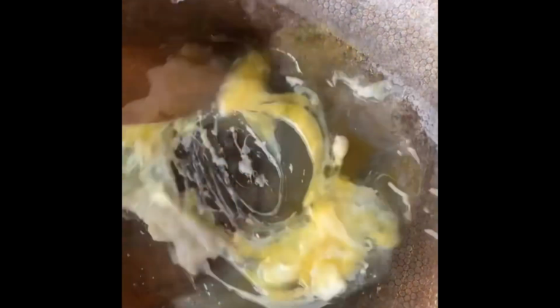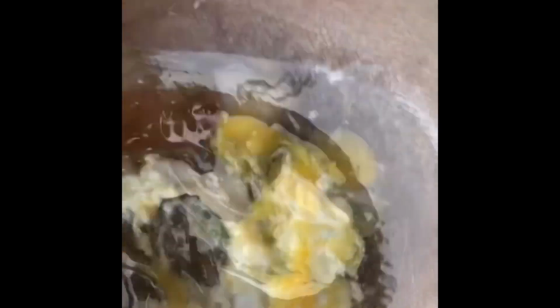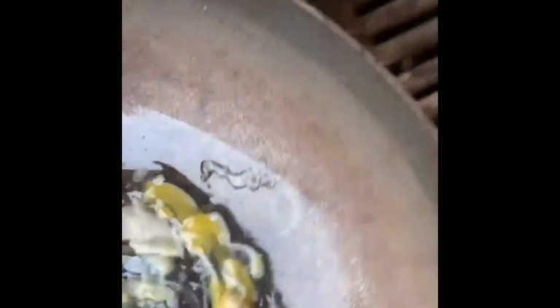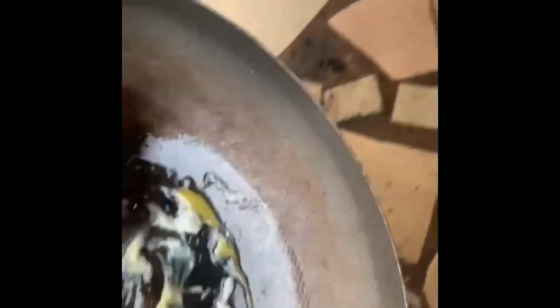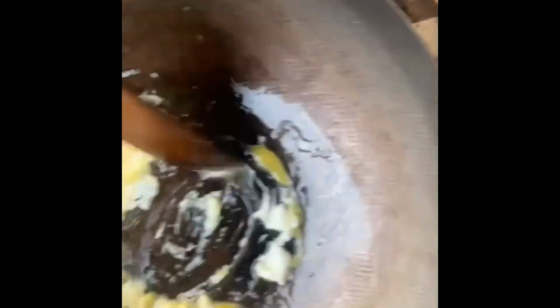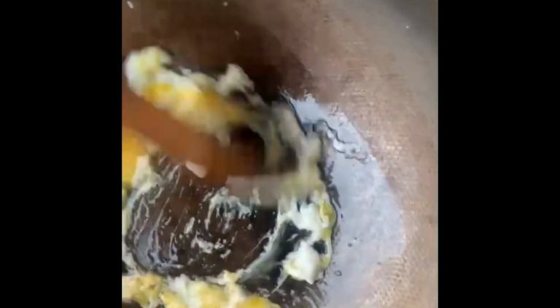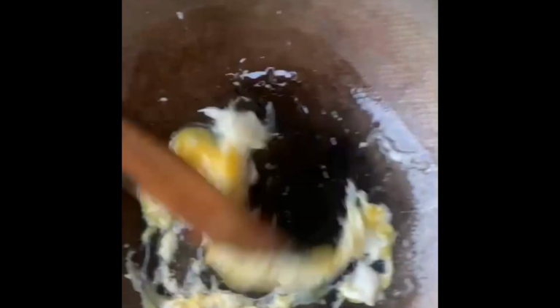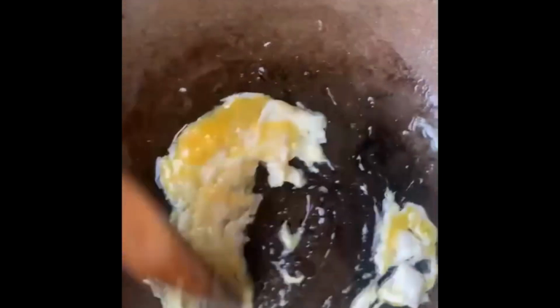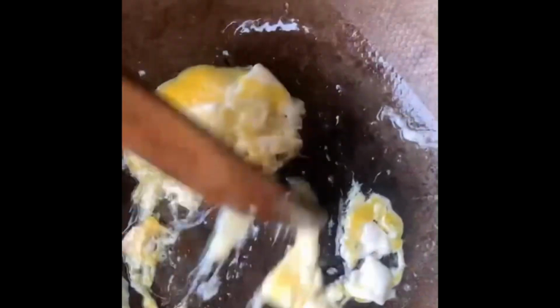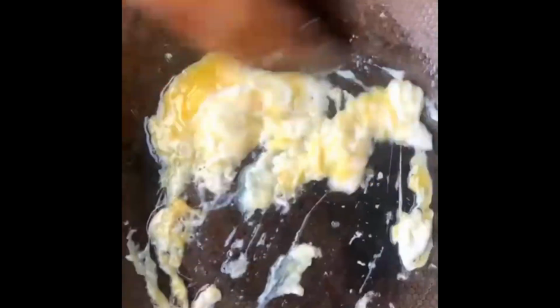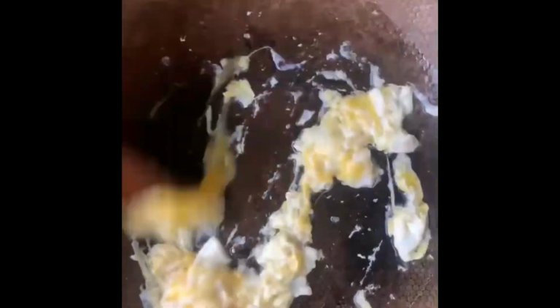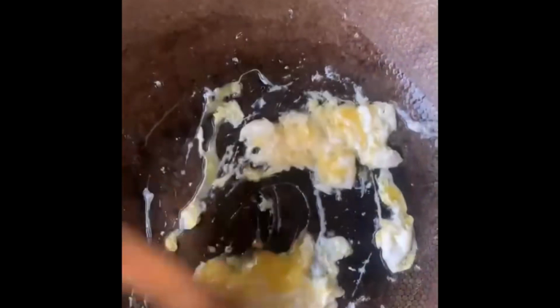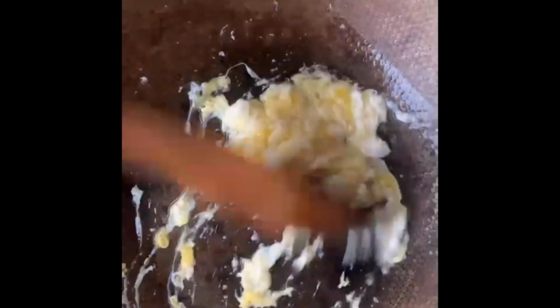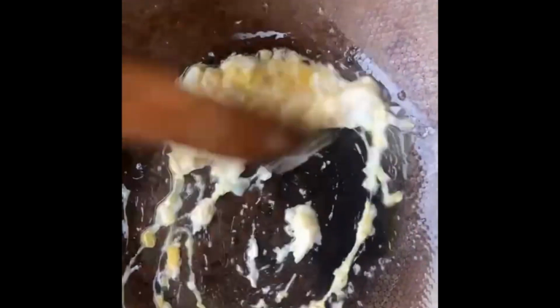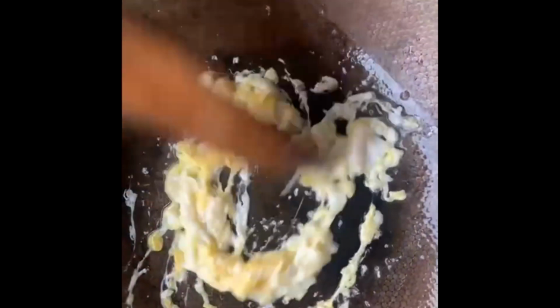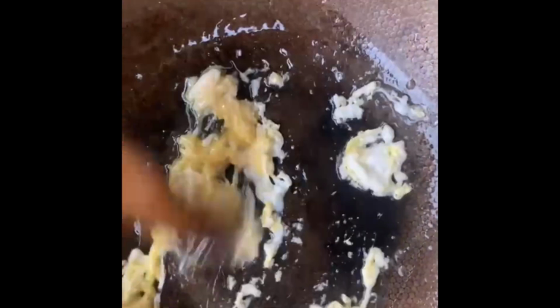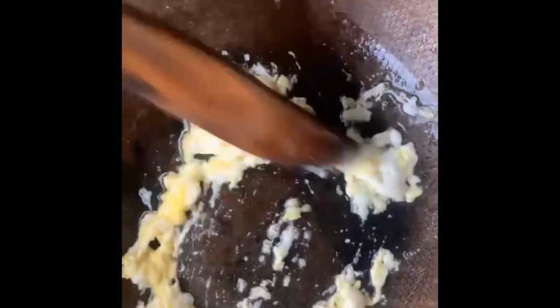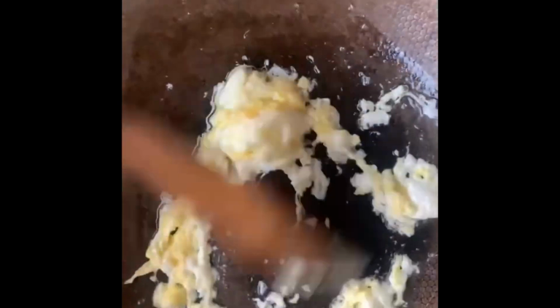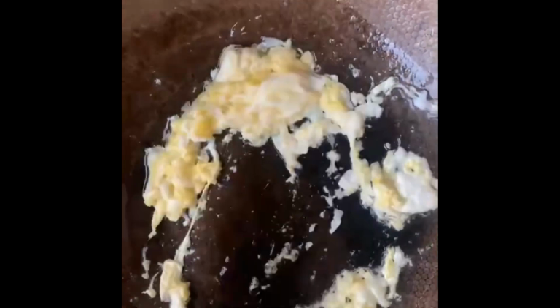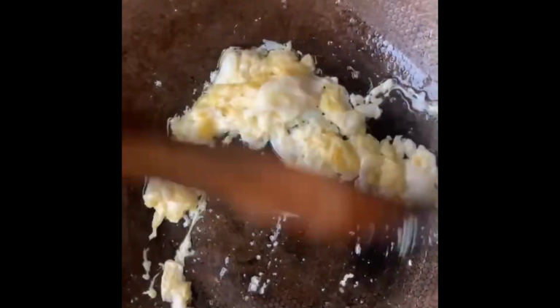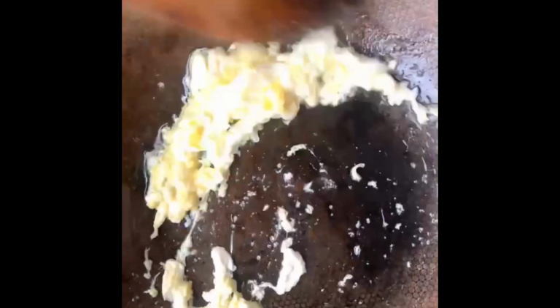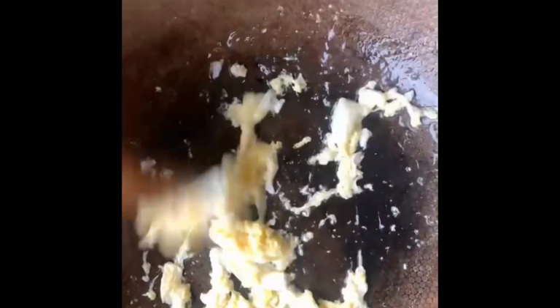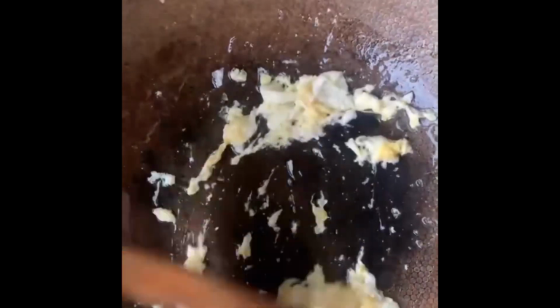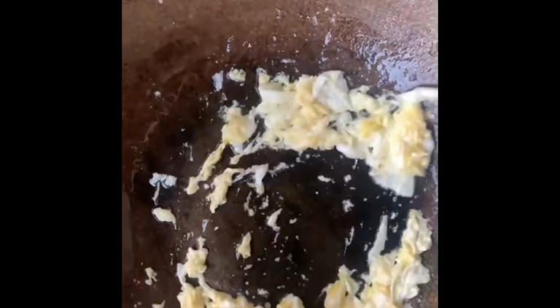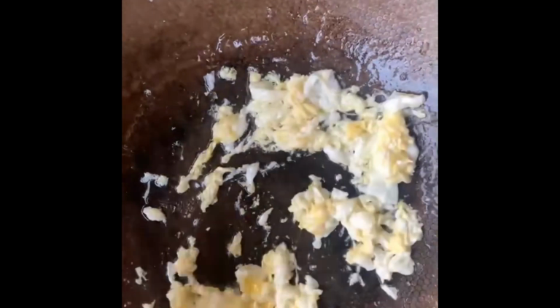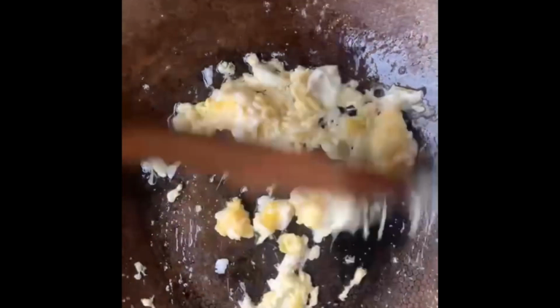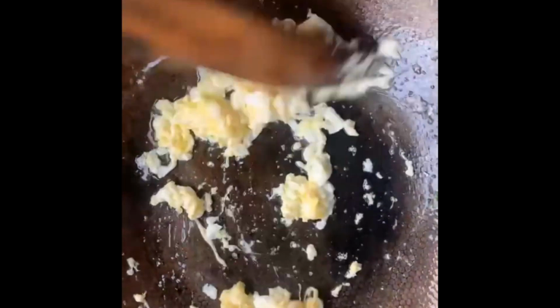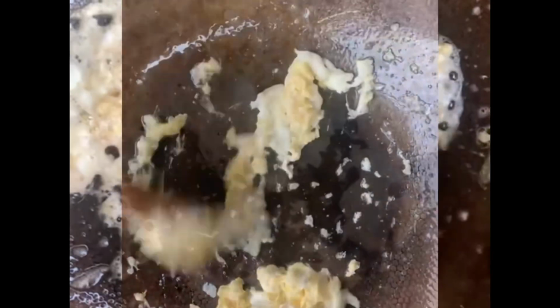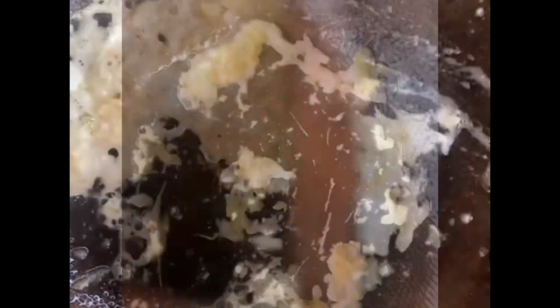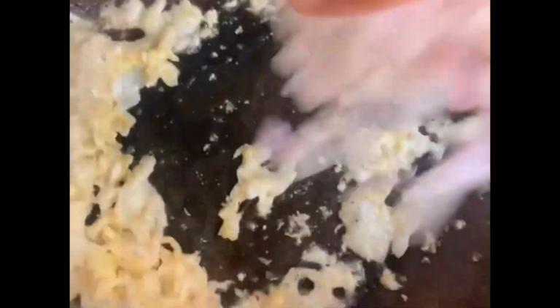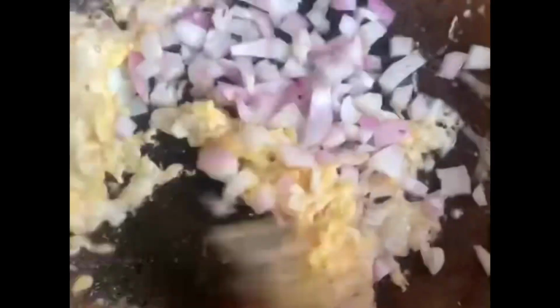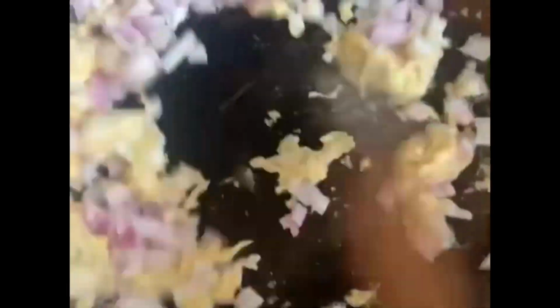Long grain rice is intended to be used here. You don't beat the egg — it's best if you just crack your egg and put it in your oil, and then the whole process starts.